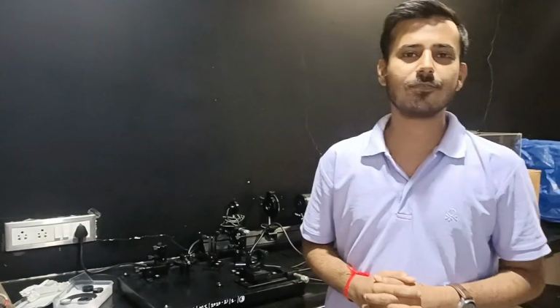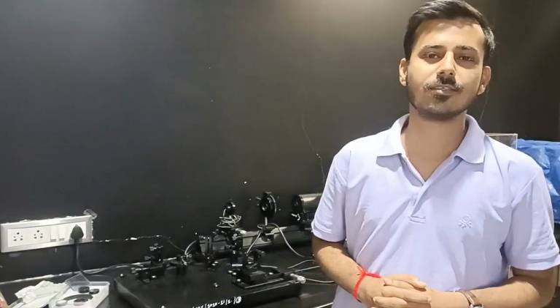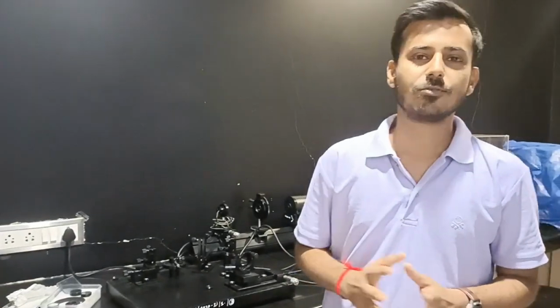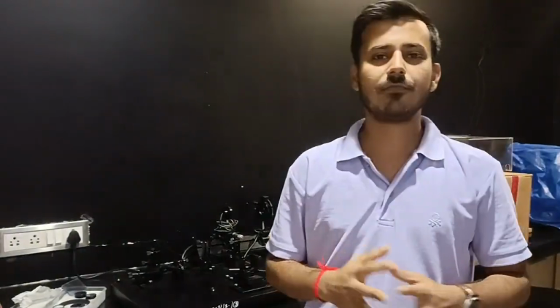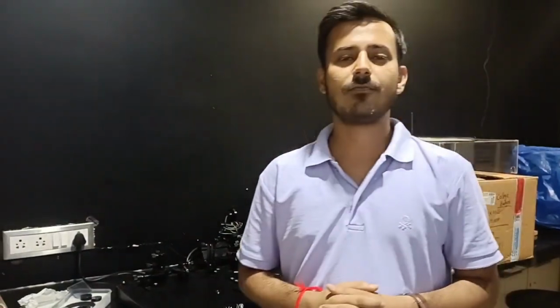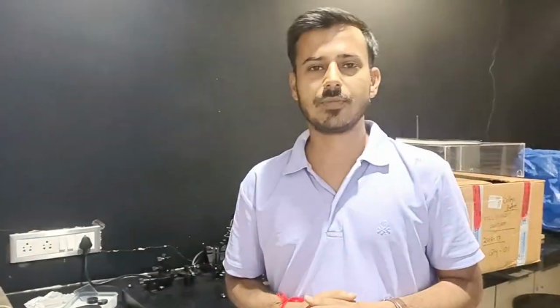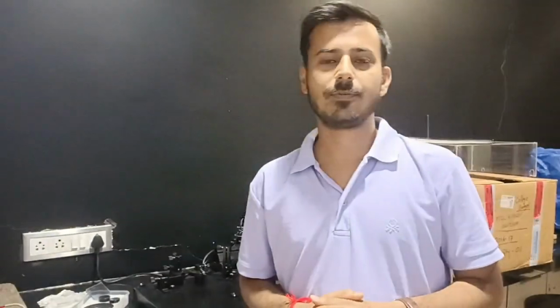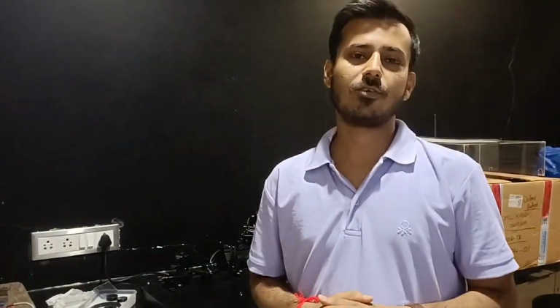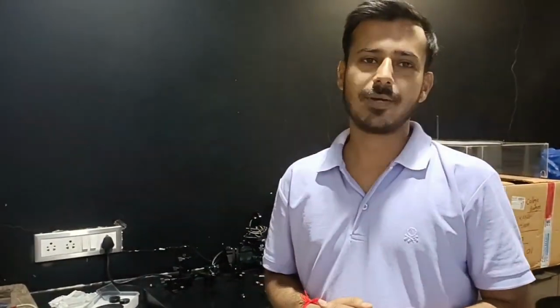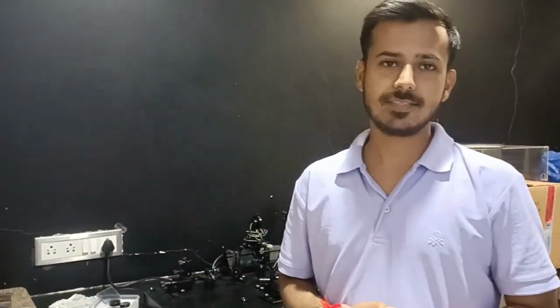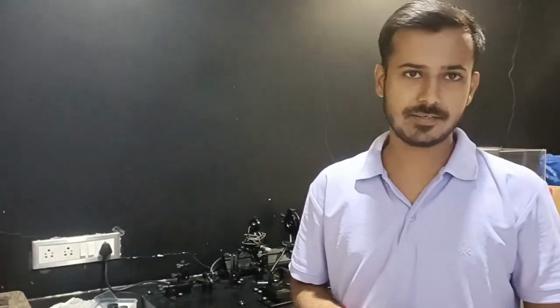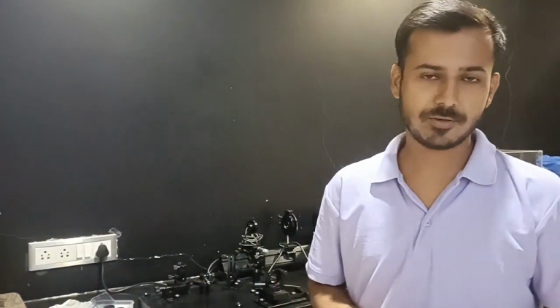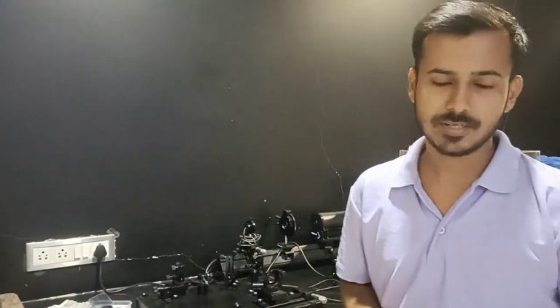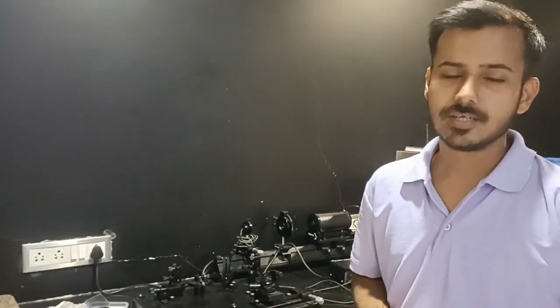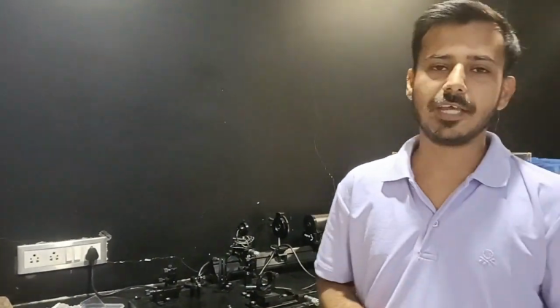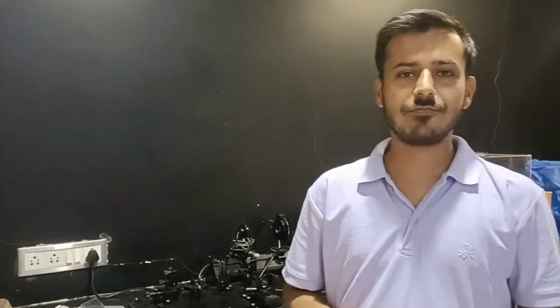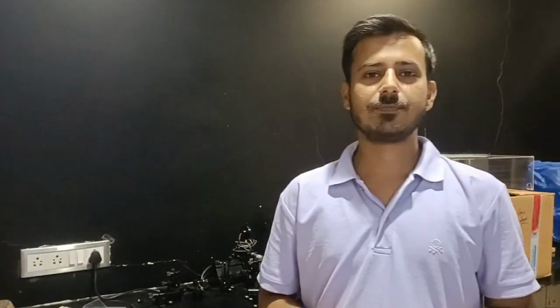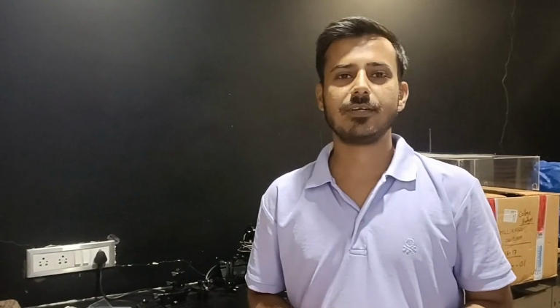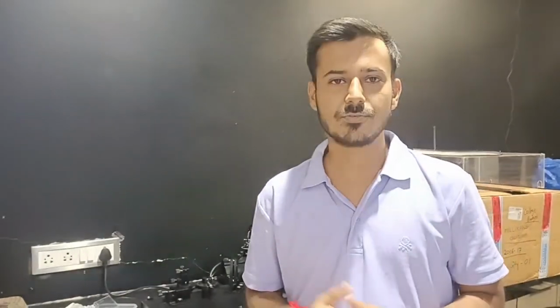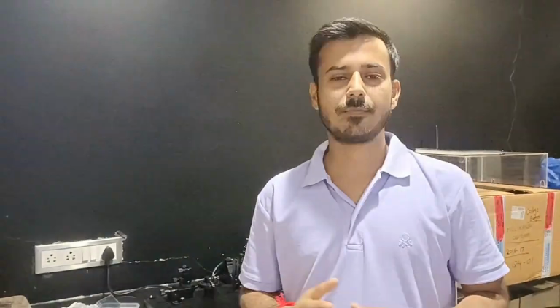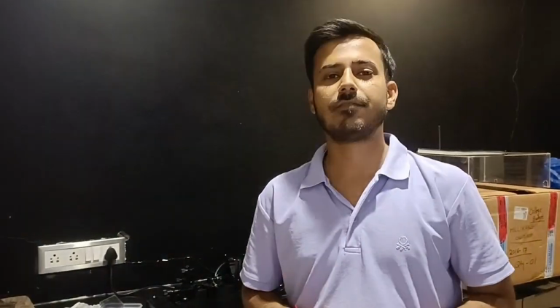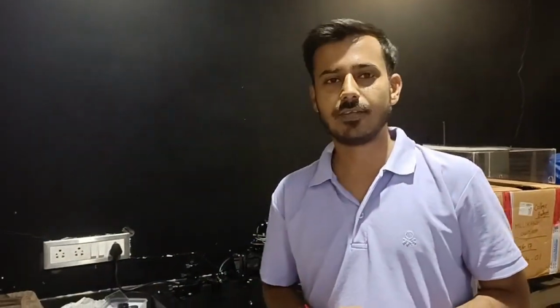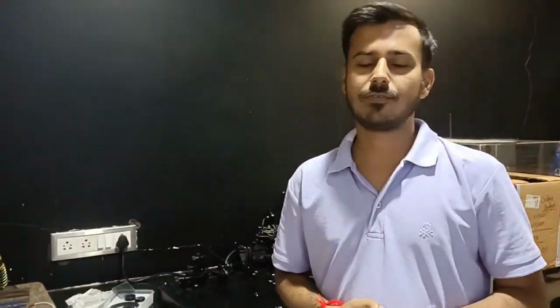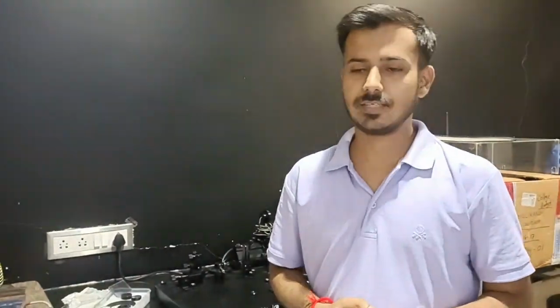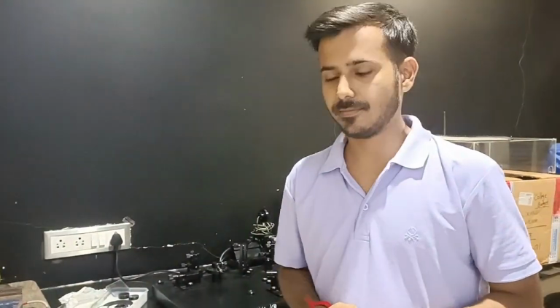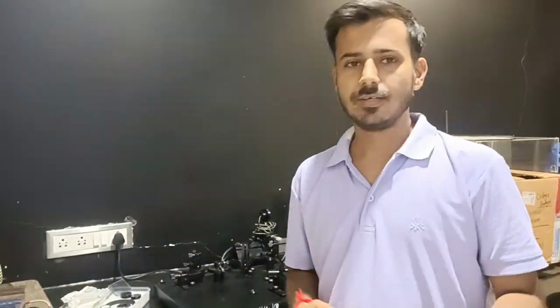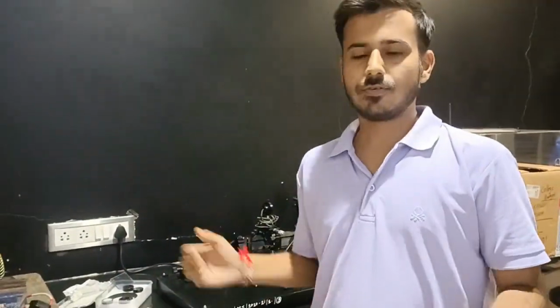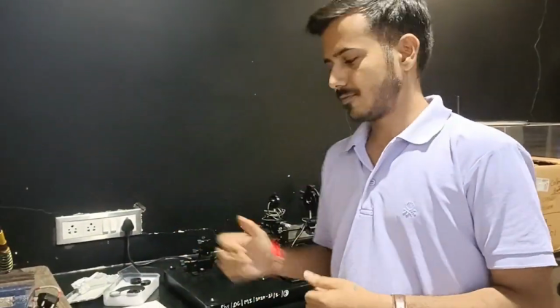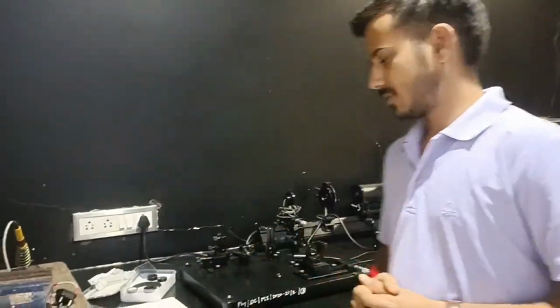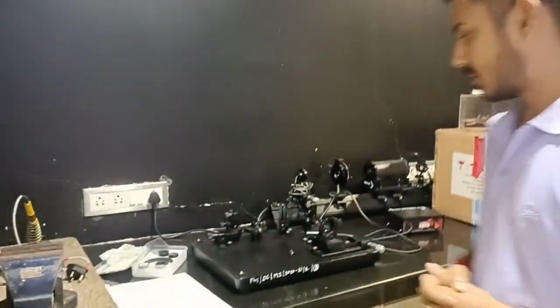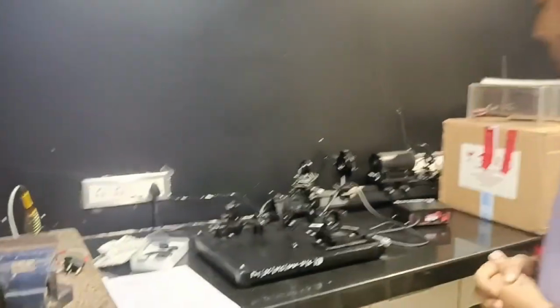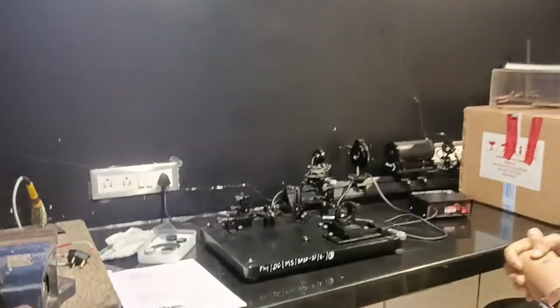Hello friends, today we will perform the experiment of the Michelson interferometer. The aim of the experiment is to determine the wavelength of the laser beam. So let's first check the apparatus.